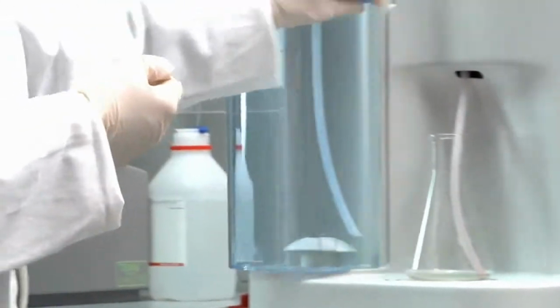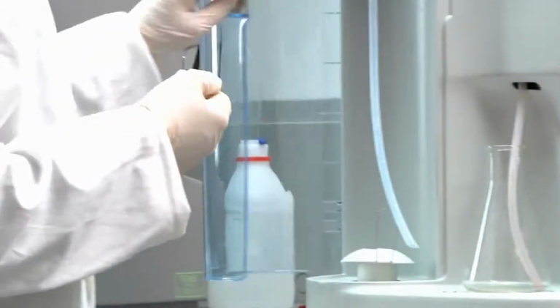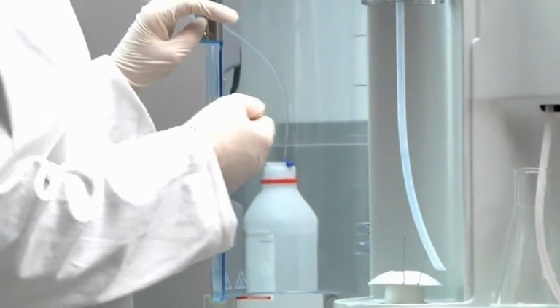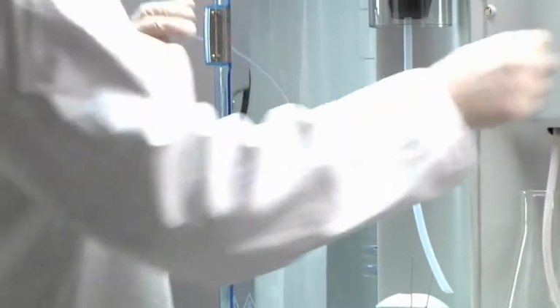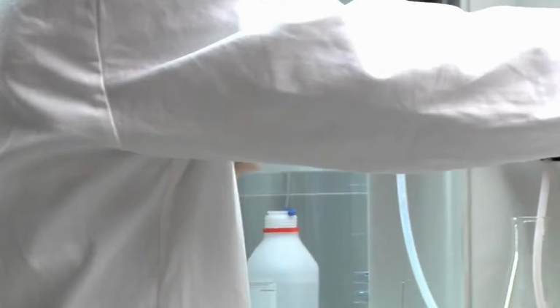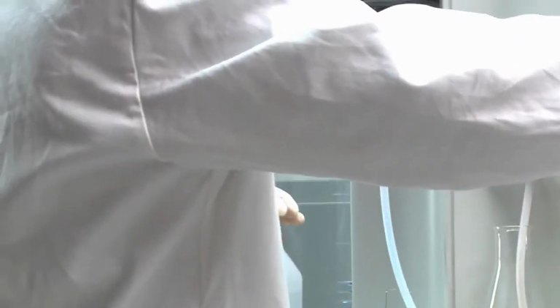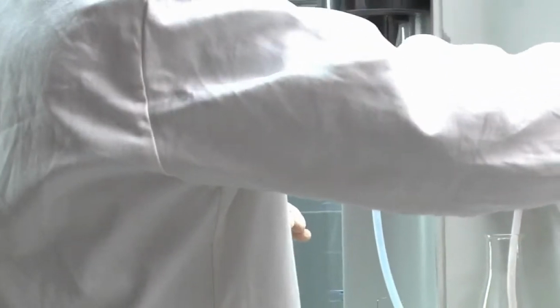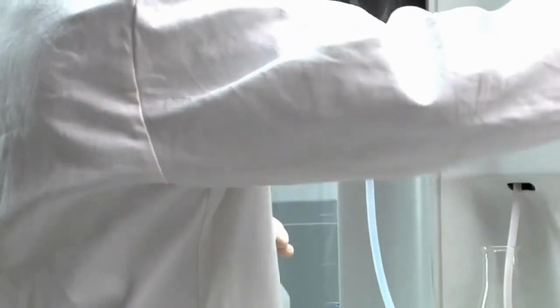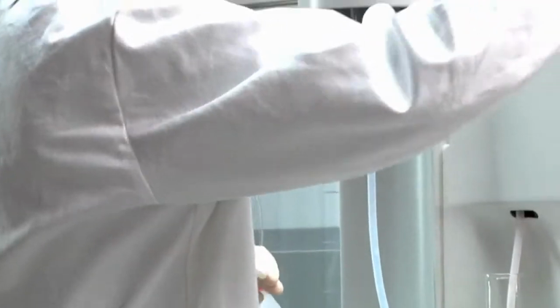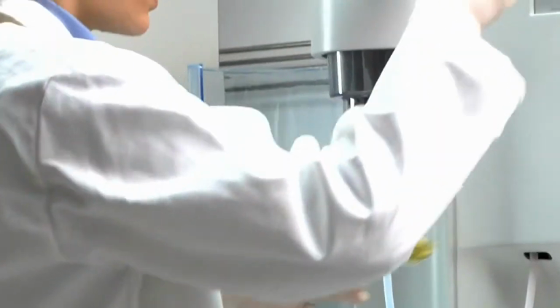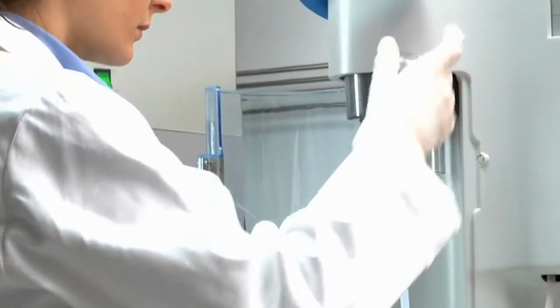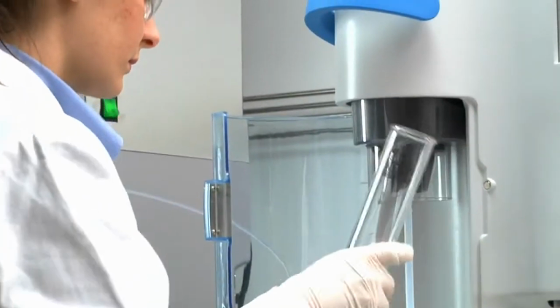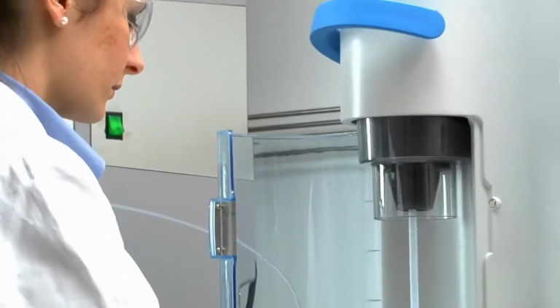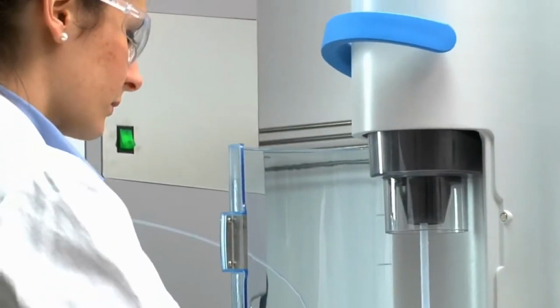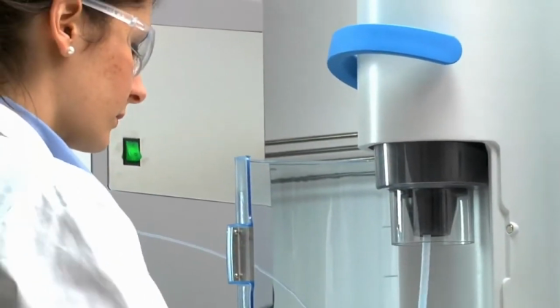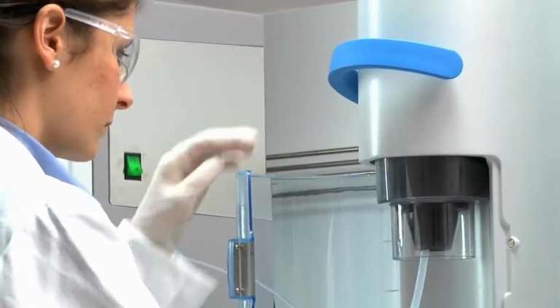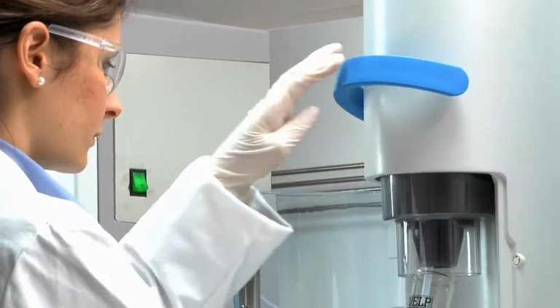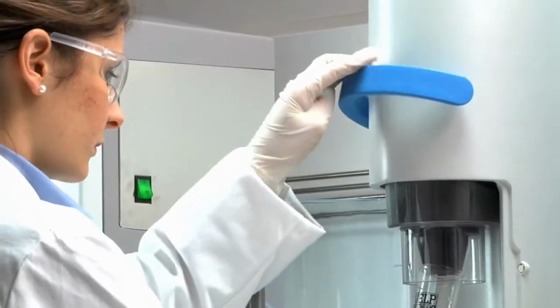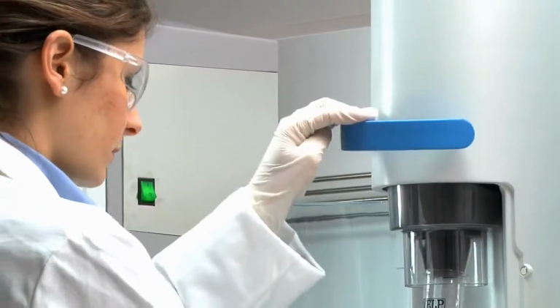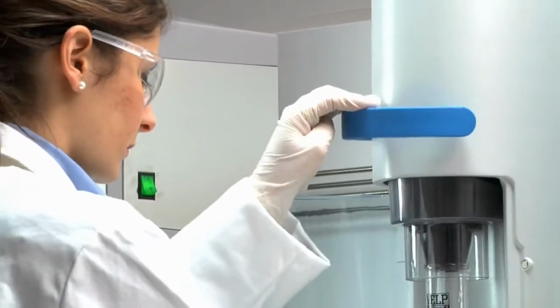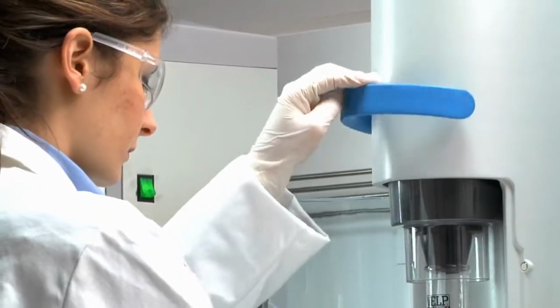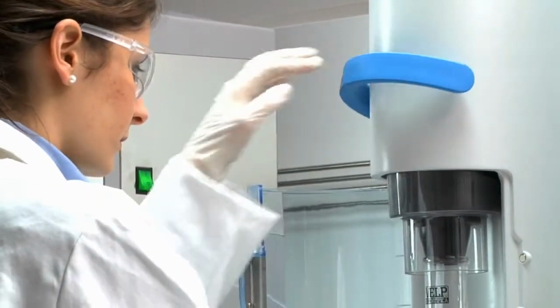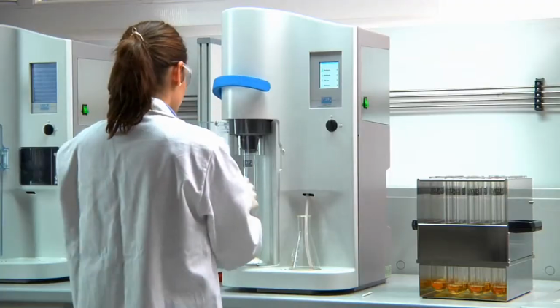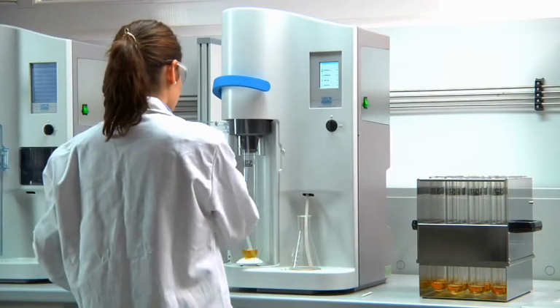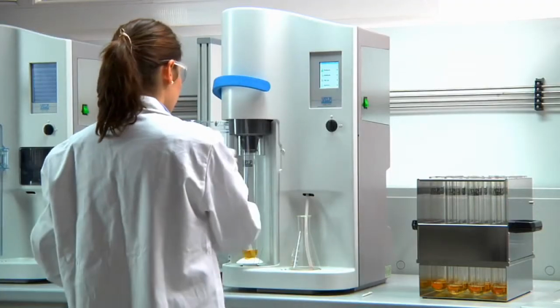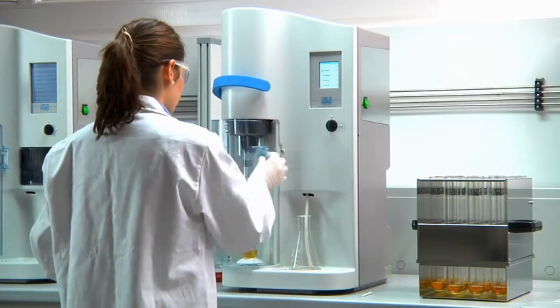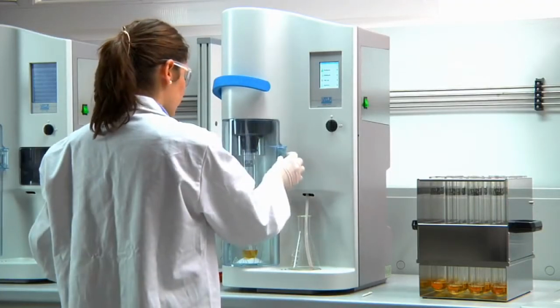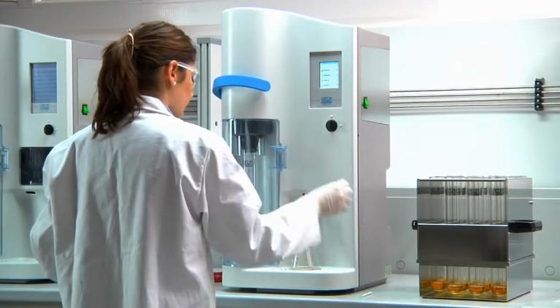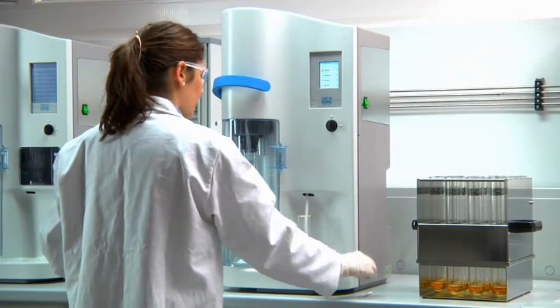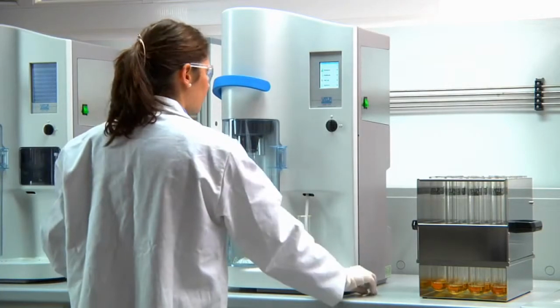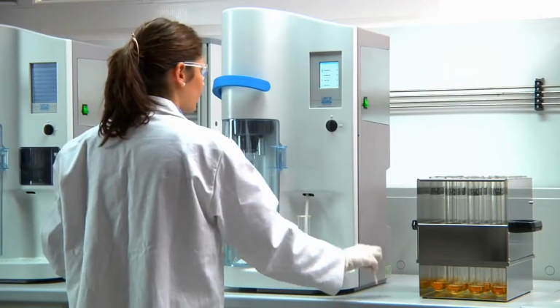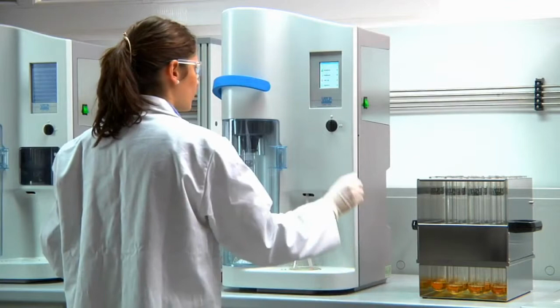Sample tubes are inserted without any effort using the comfortable lever to displace the tube support and clamping the tube in place. The distillation takes place securely behind a transparent door.